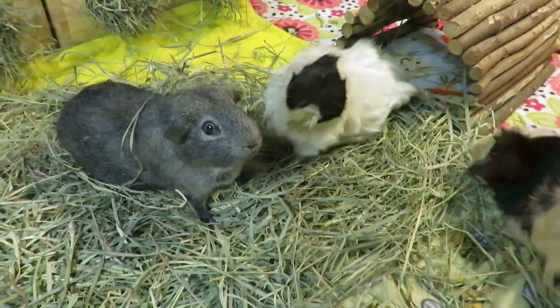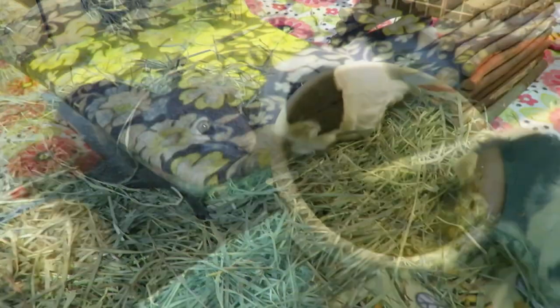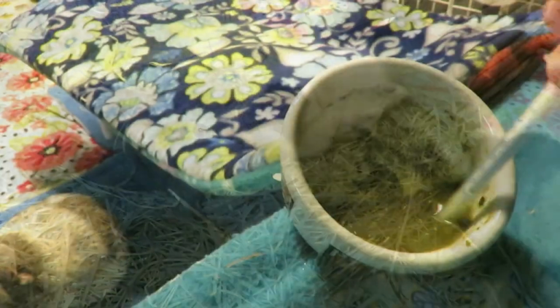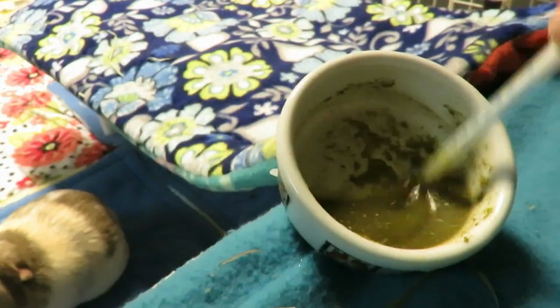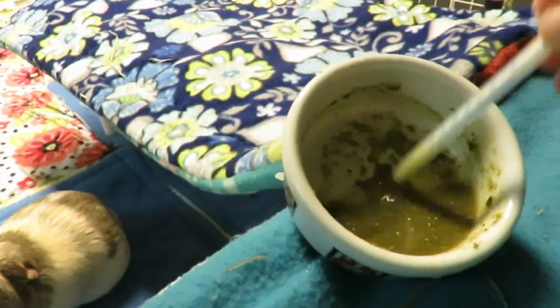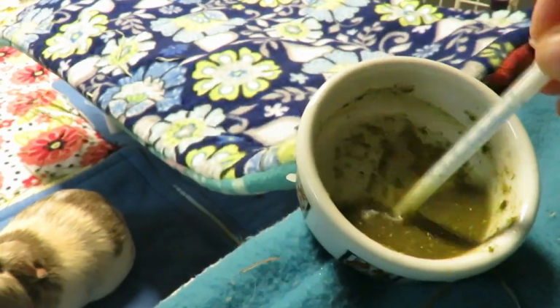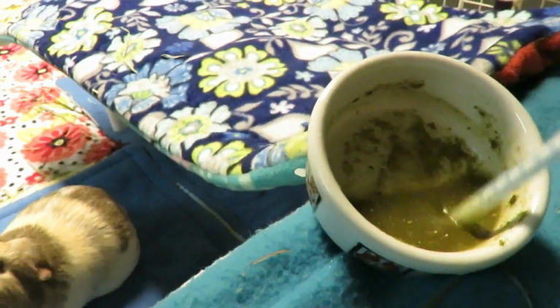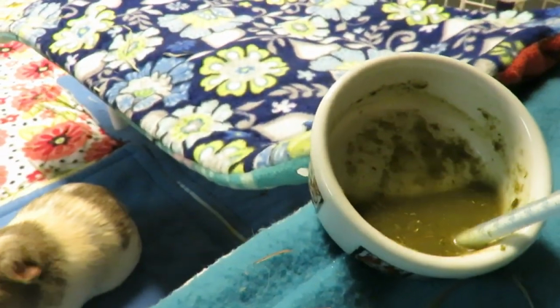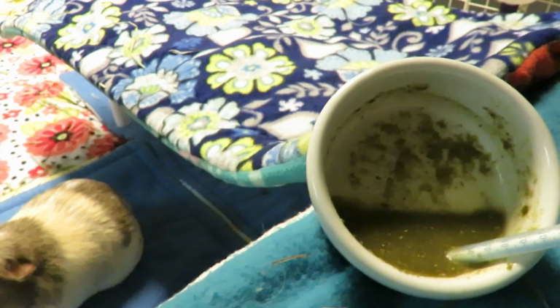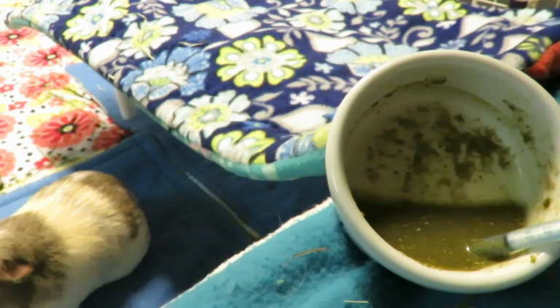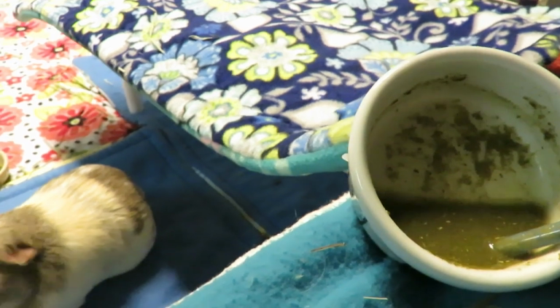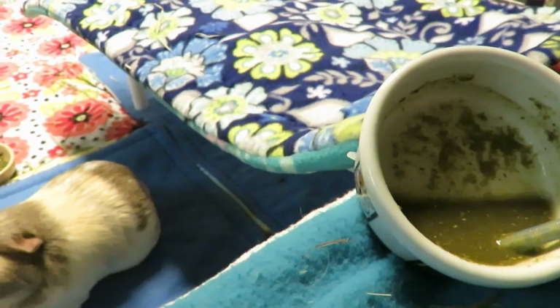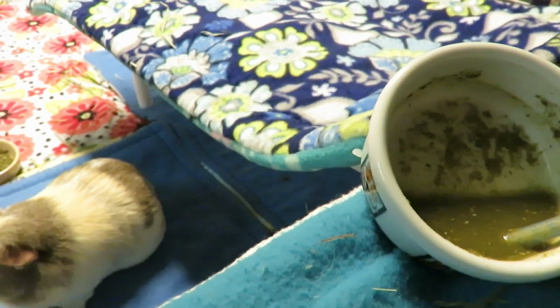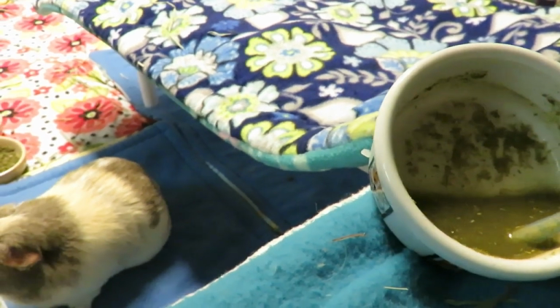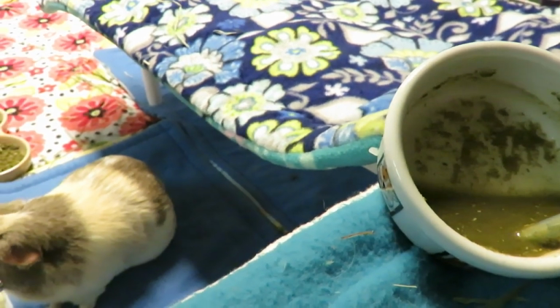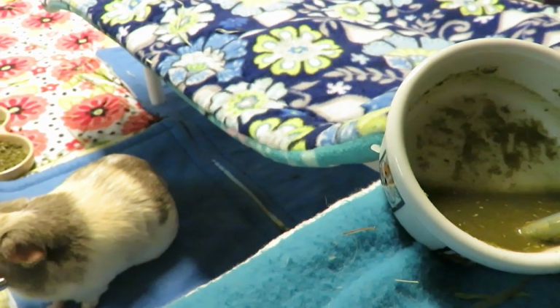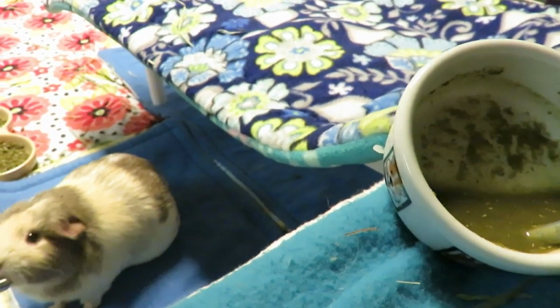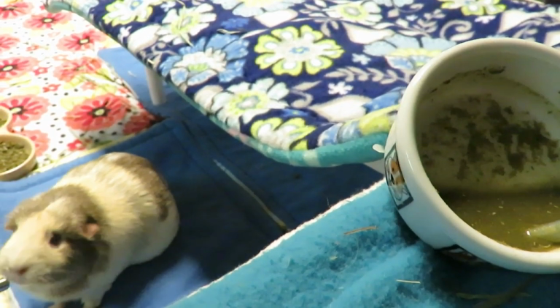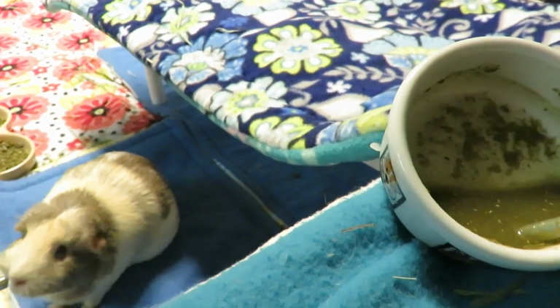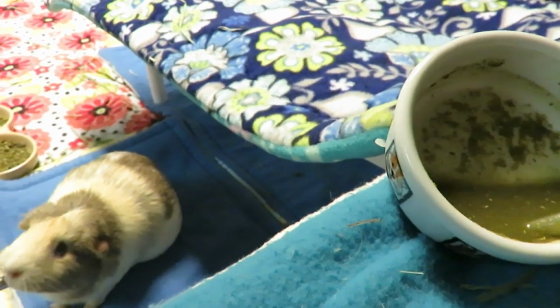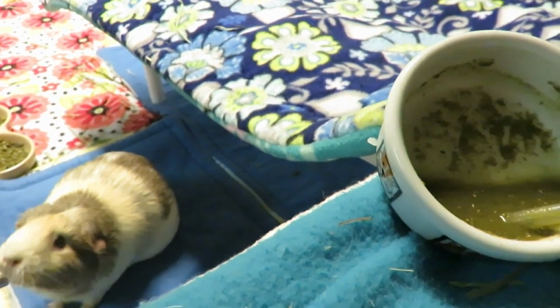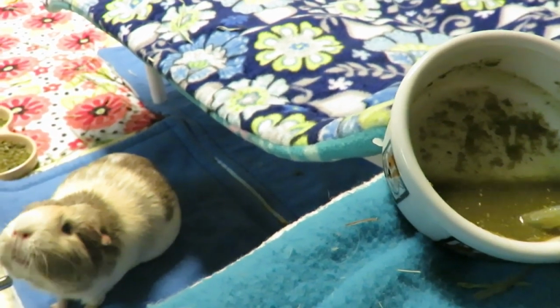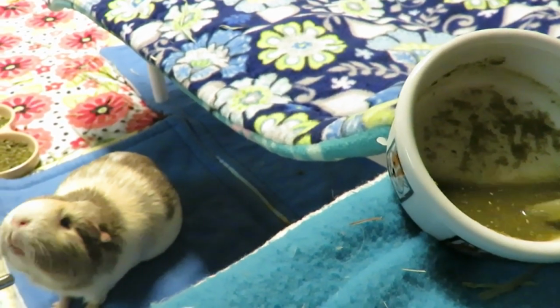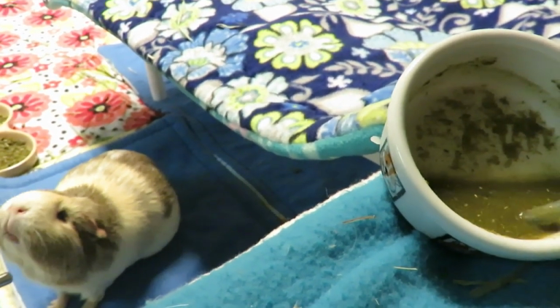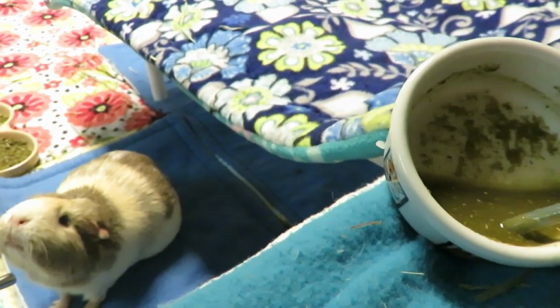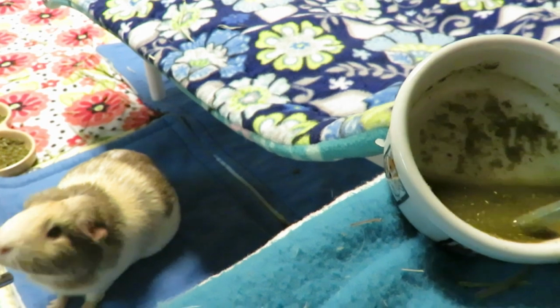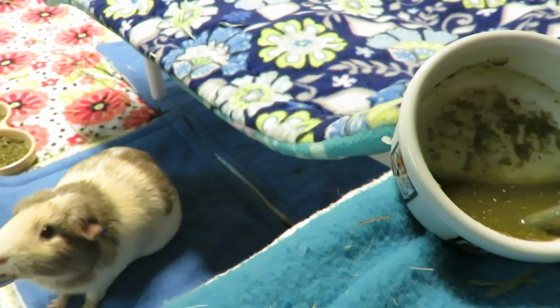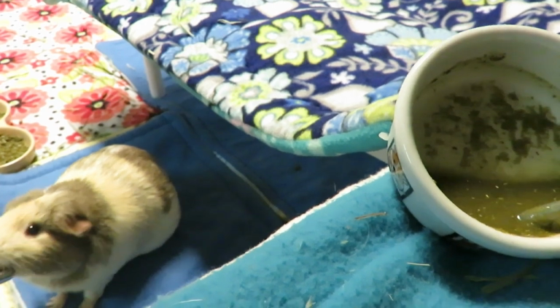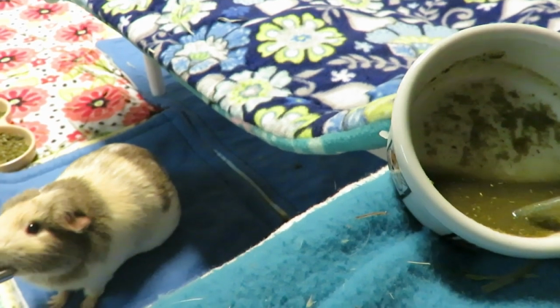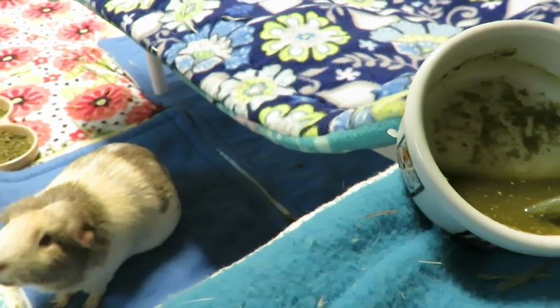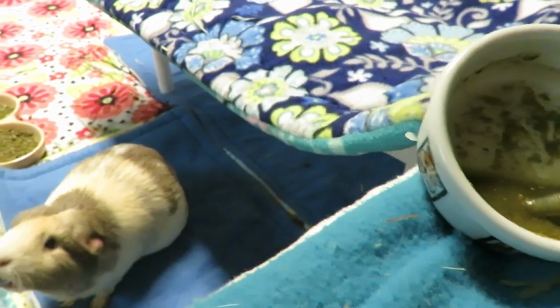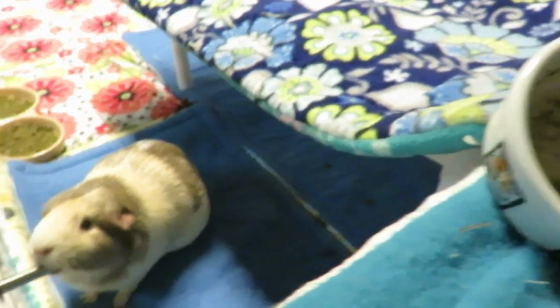Next up, a special batch for Pecan that's just the Sherwood recovery food and water with no probiotics, because that for whatever reason bugs her tummy.